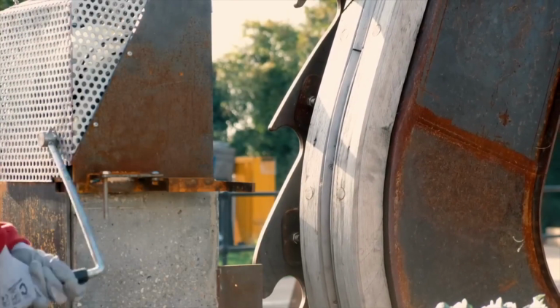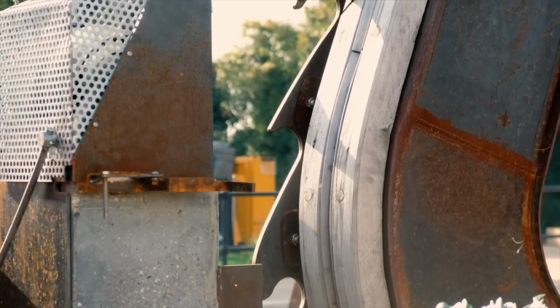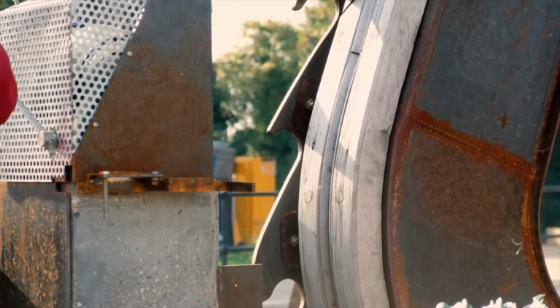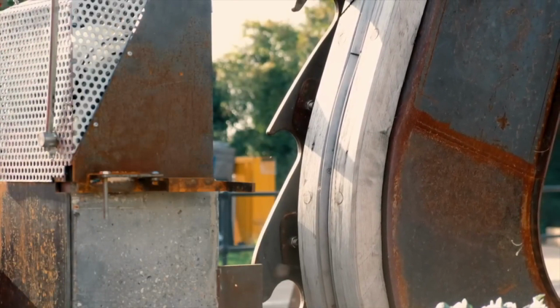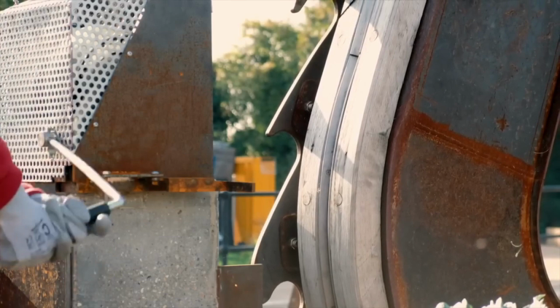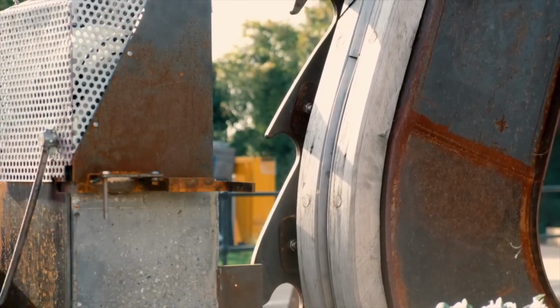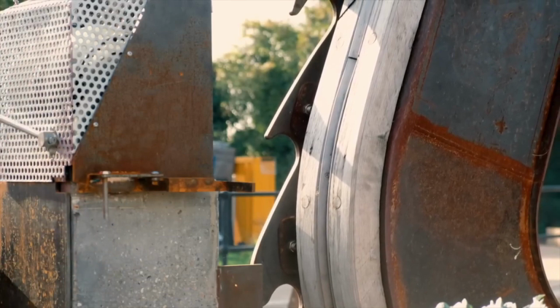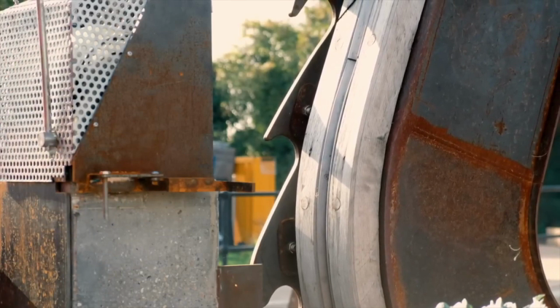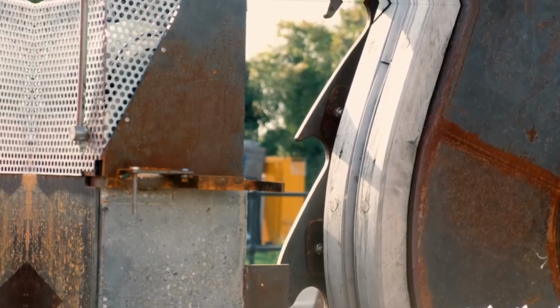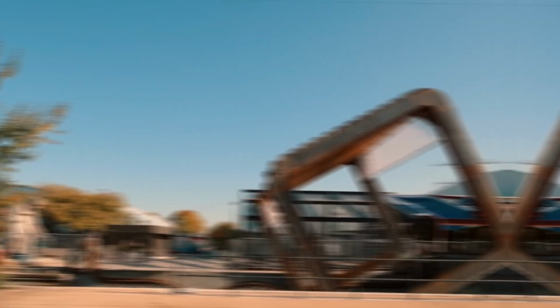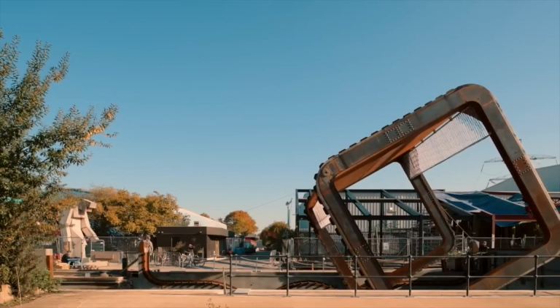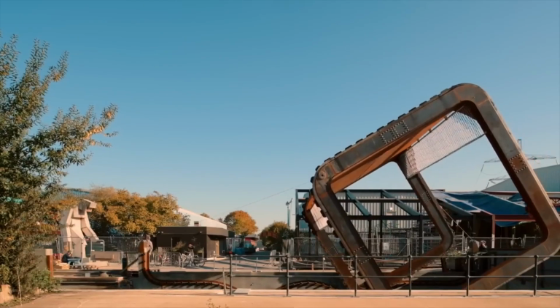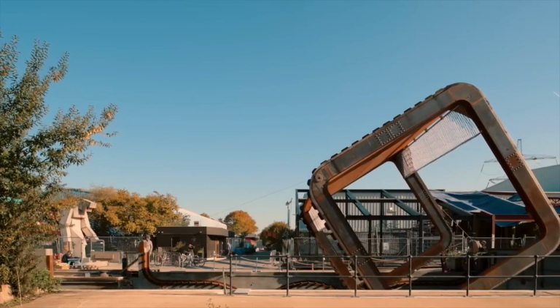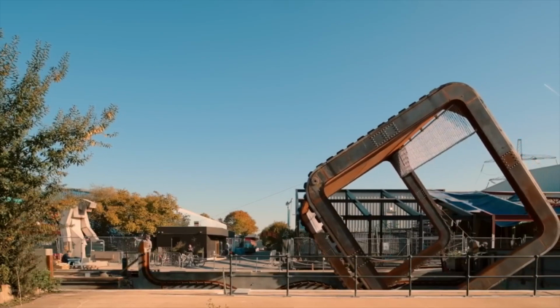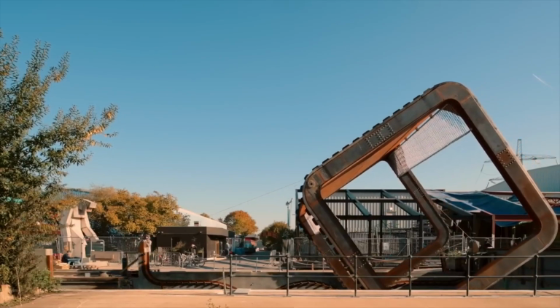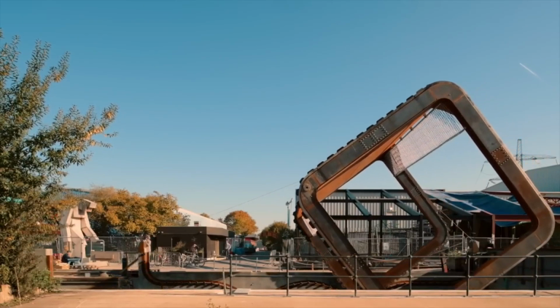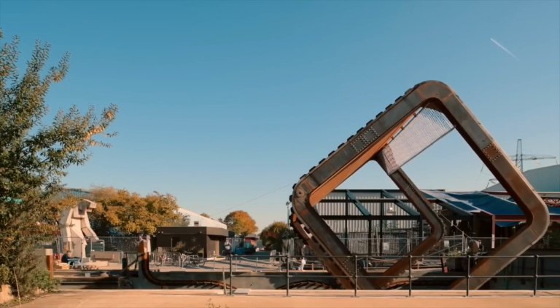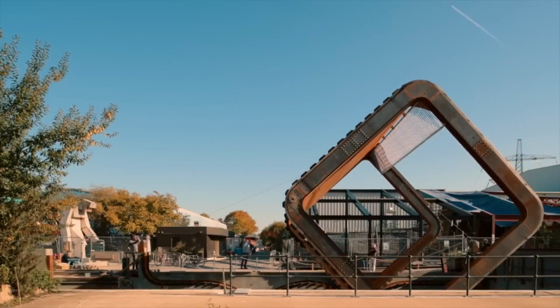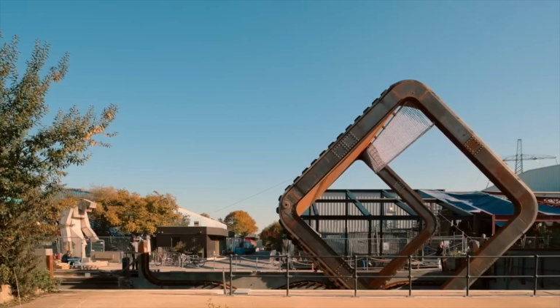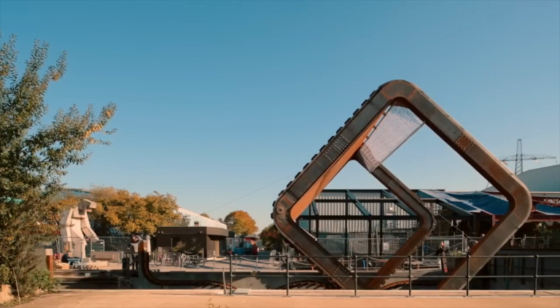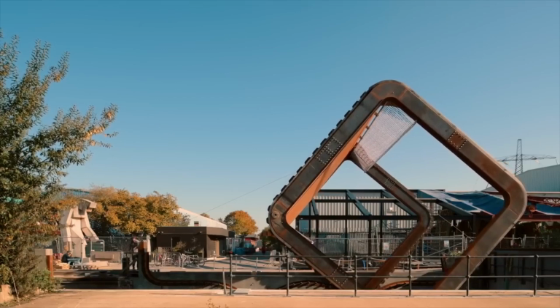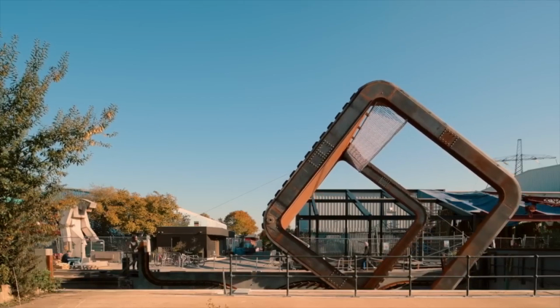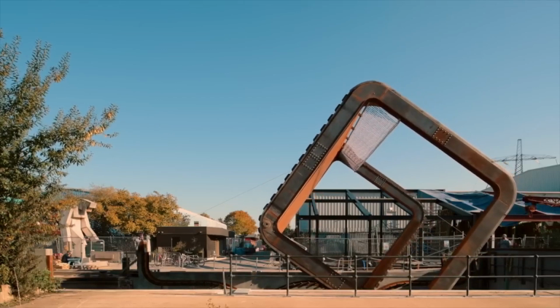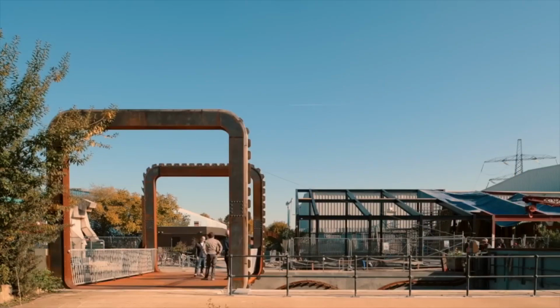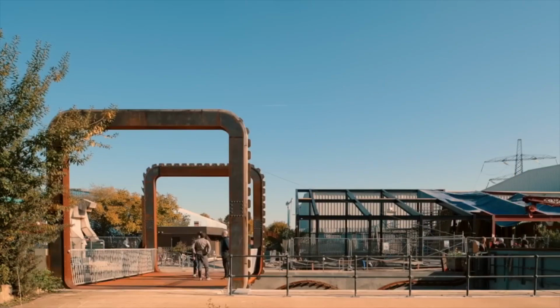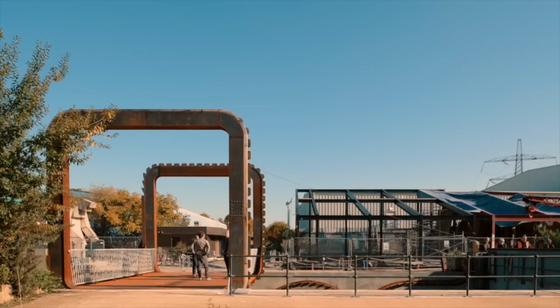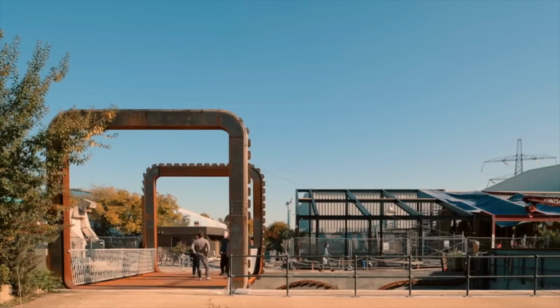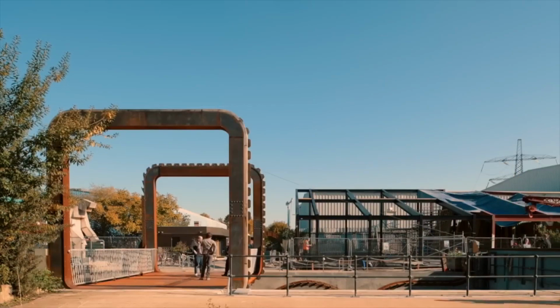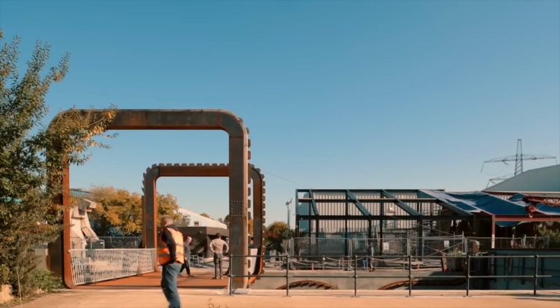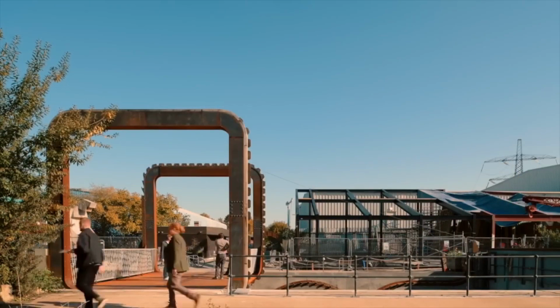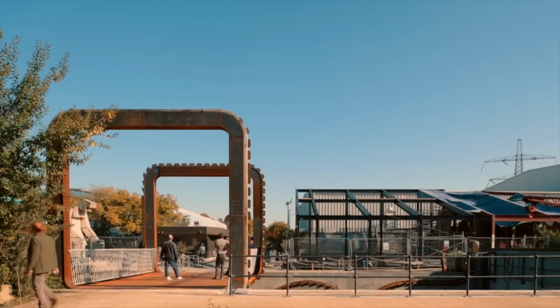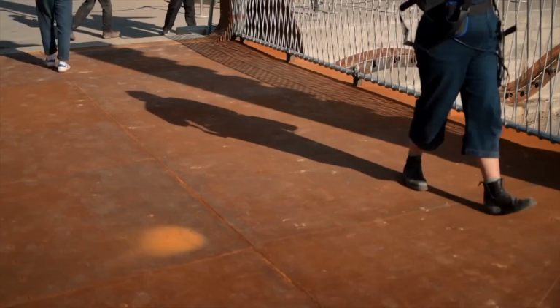Created by Thomas Randall Page, the bridge was designed to rotate 180 degrees, allowing both pedestrians to cross the river and boats to pass through the canal simultaneously. It's a simple yet genius engineering solution.